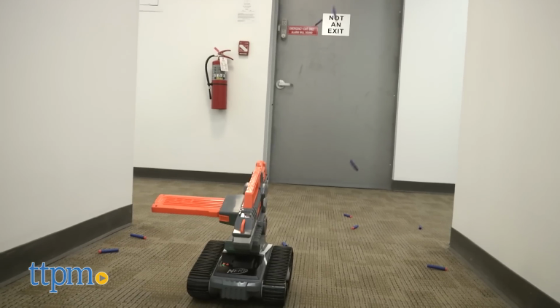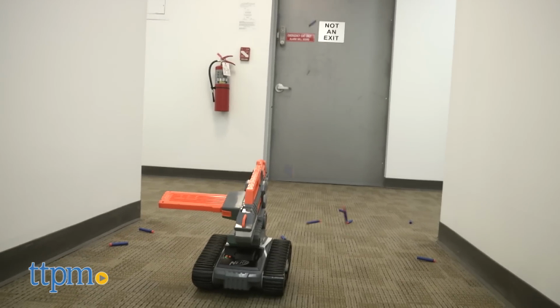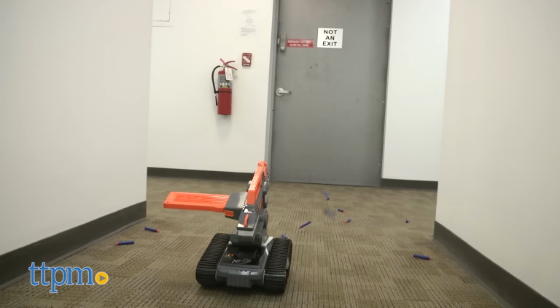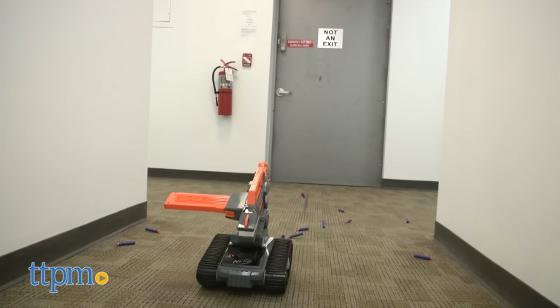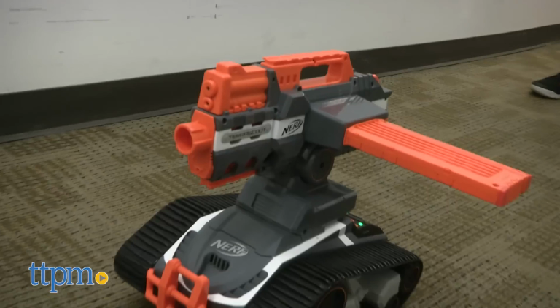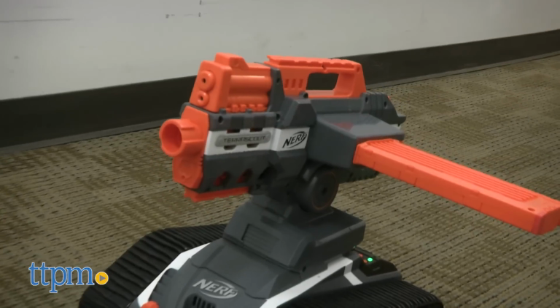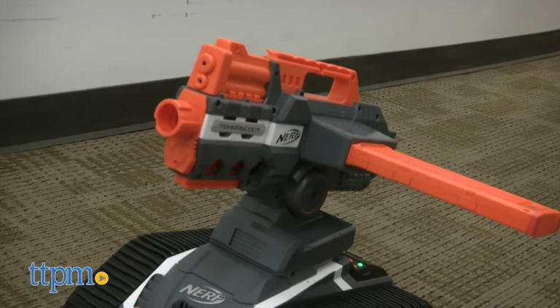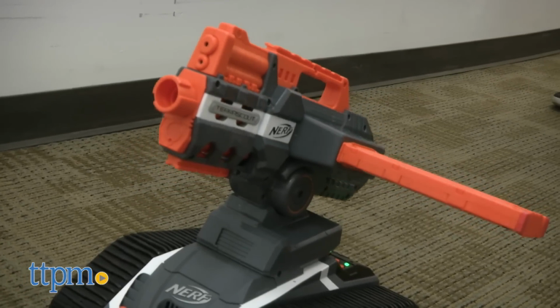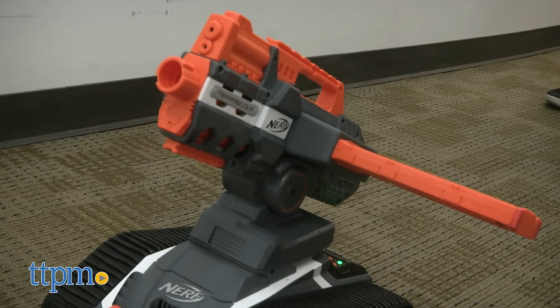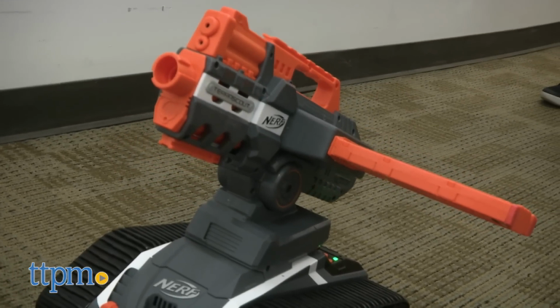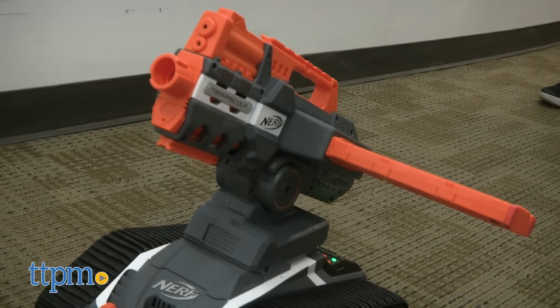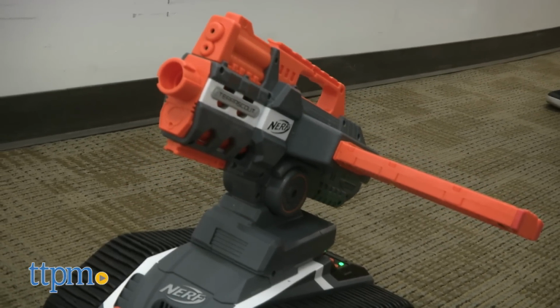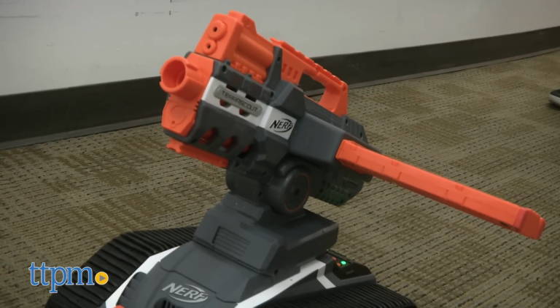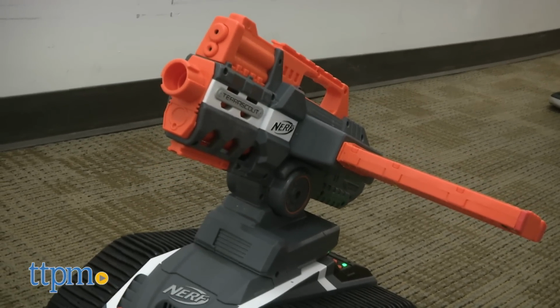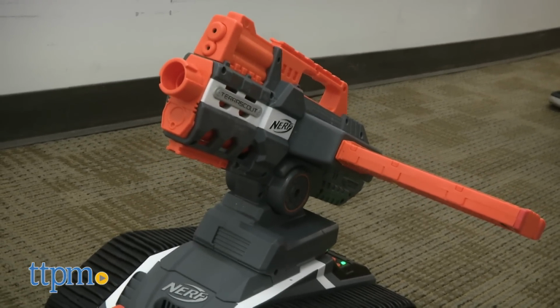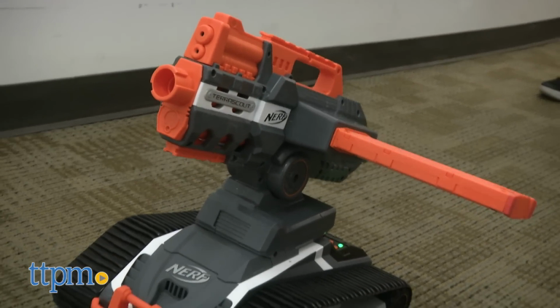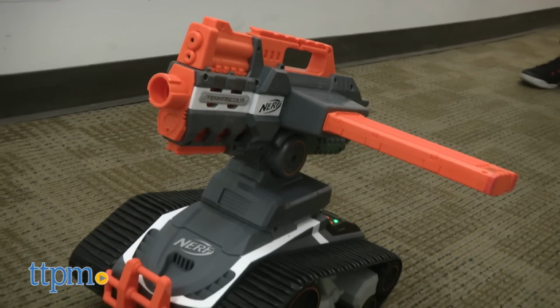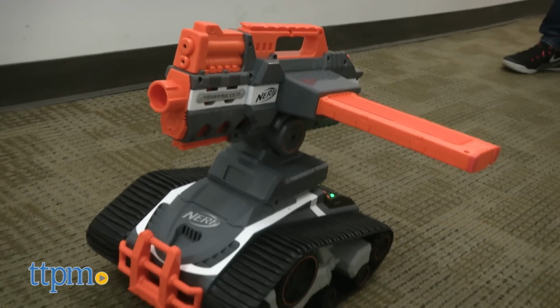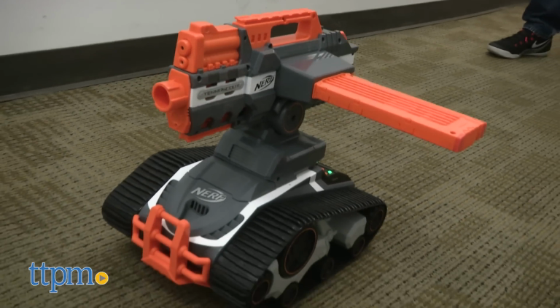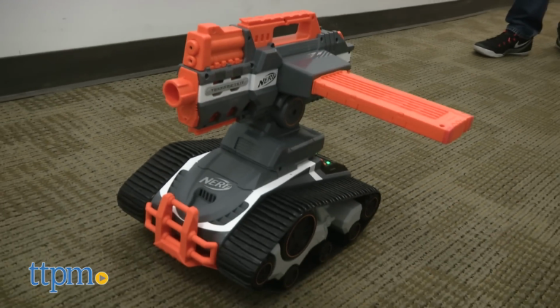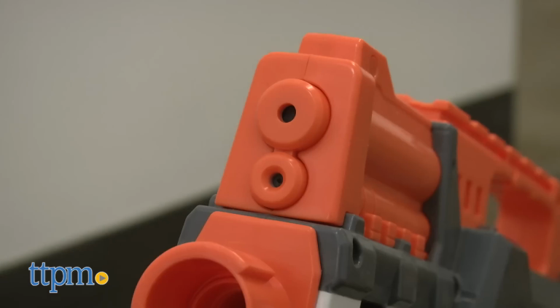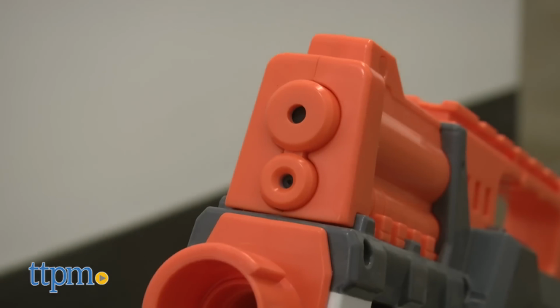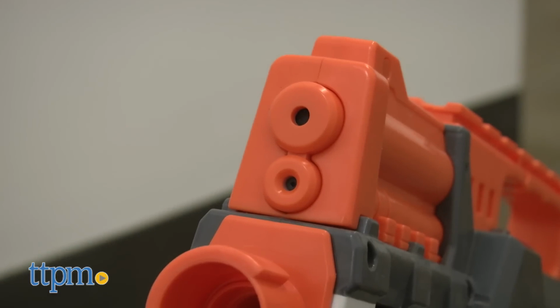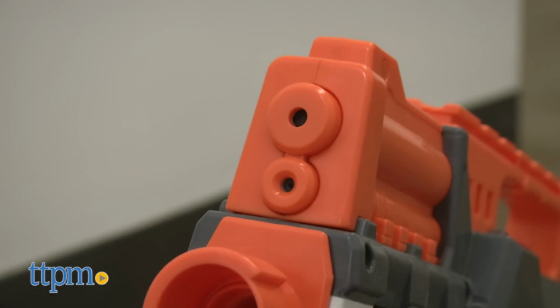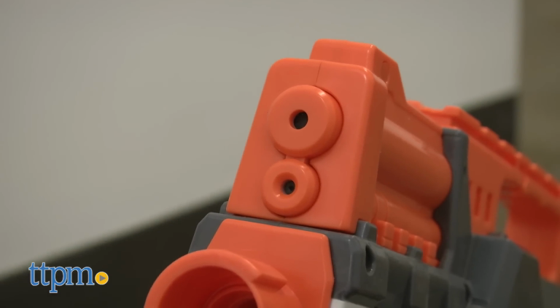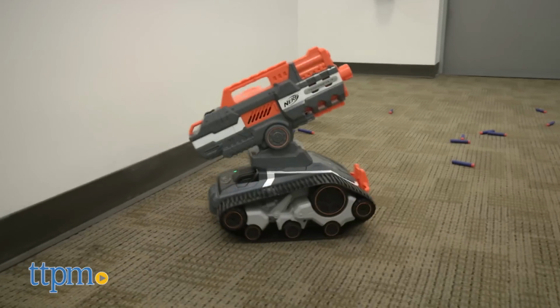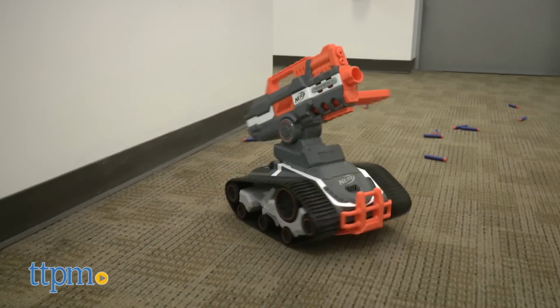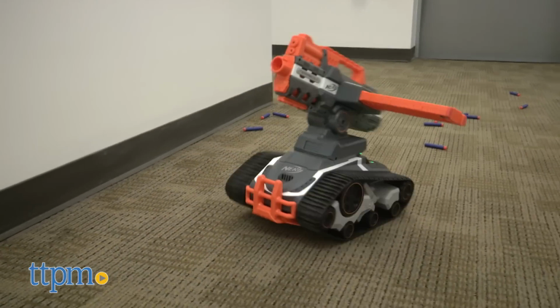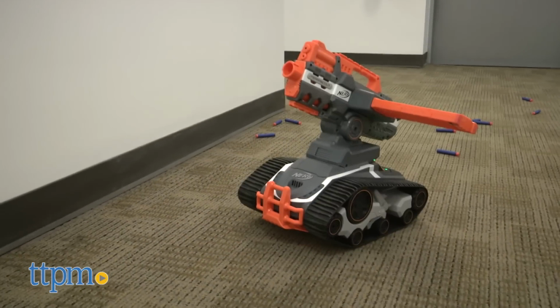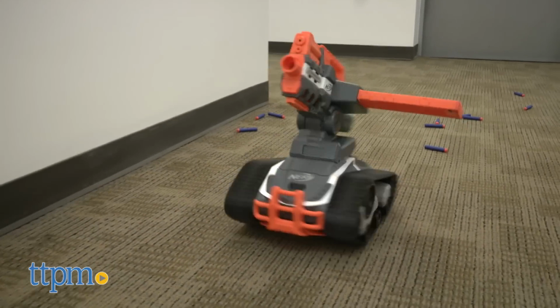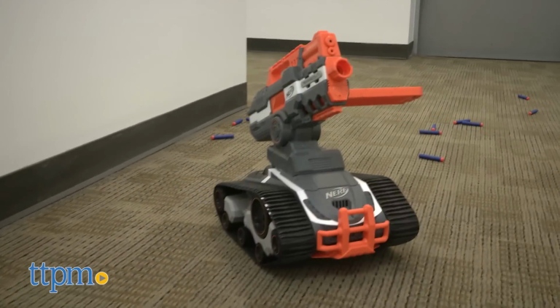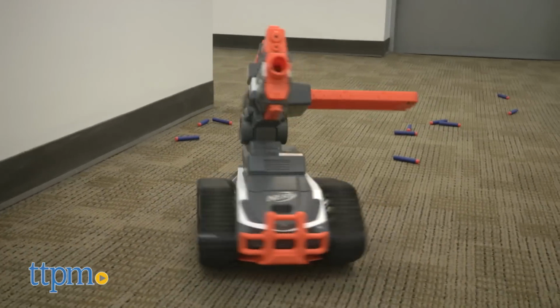This is a whole lot of fun. You have sneak attacks, a blaster that adjusts down and up, and you can see where other people can't see you. This is age-graded 8 and up from Hasbro.